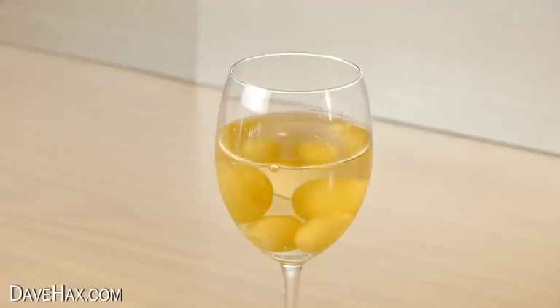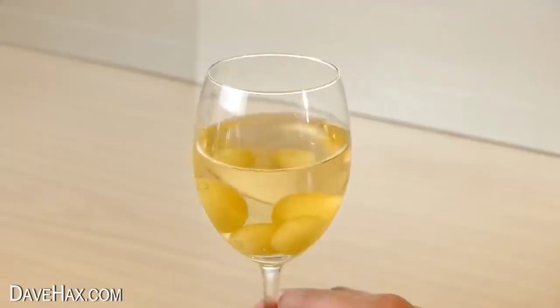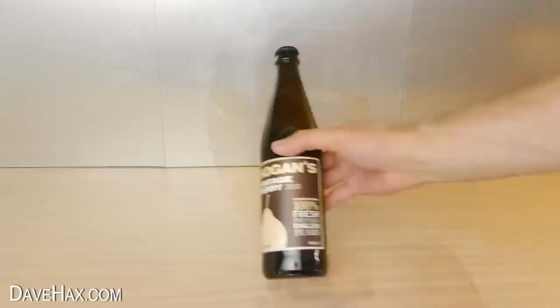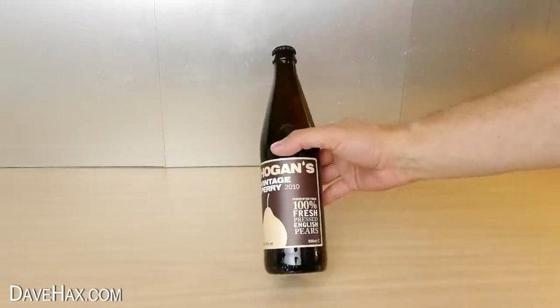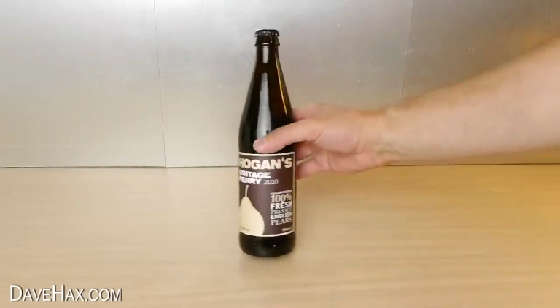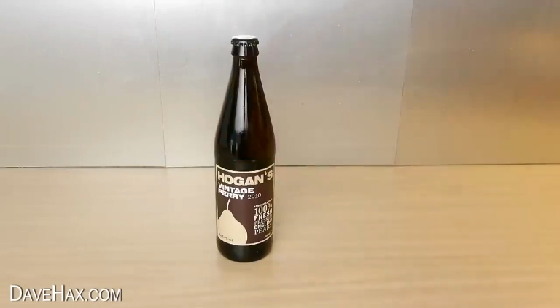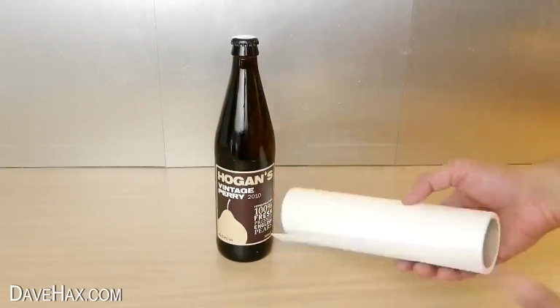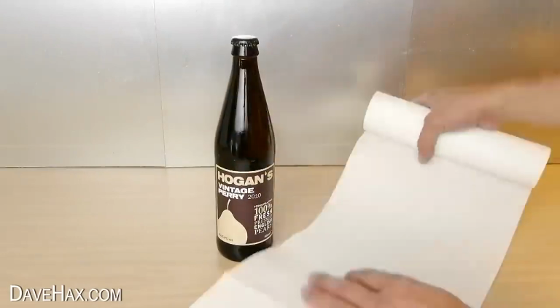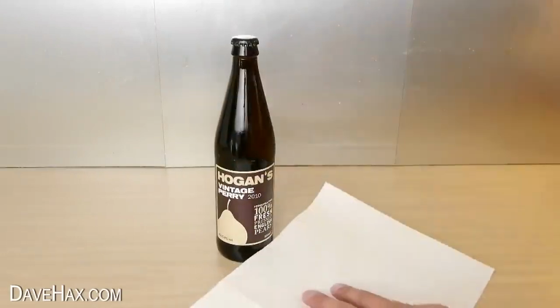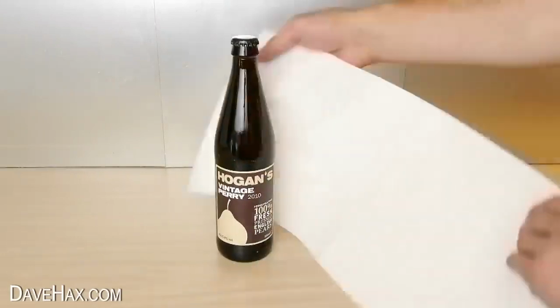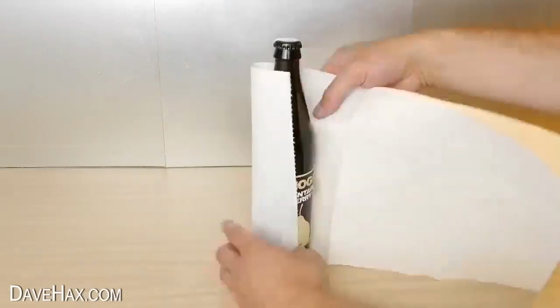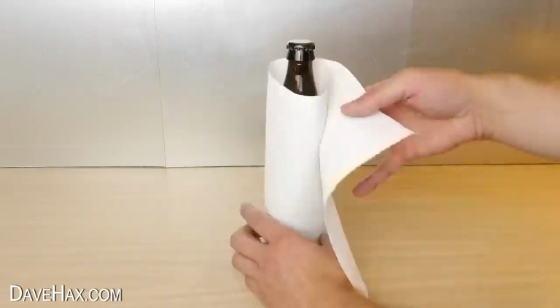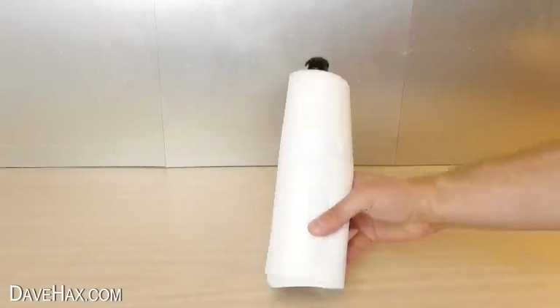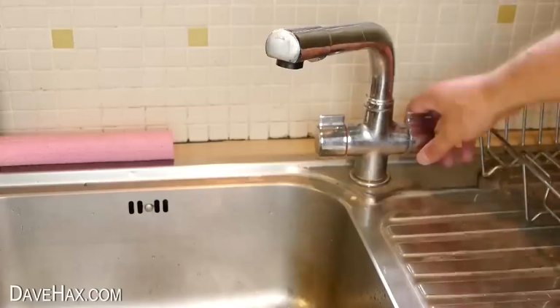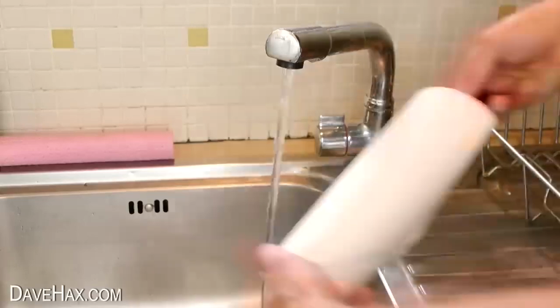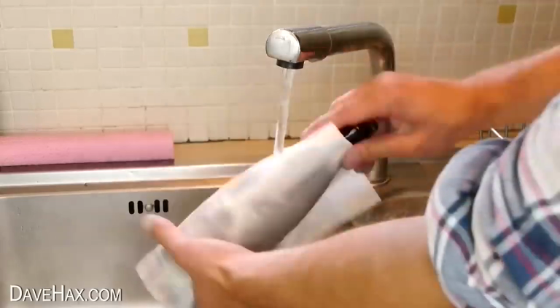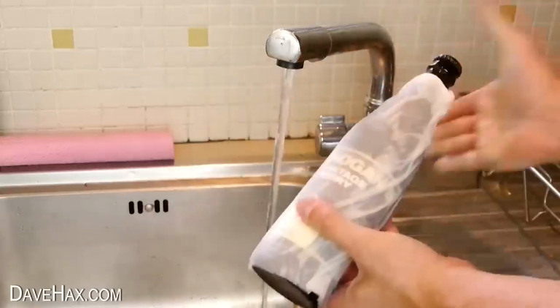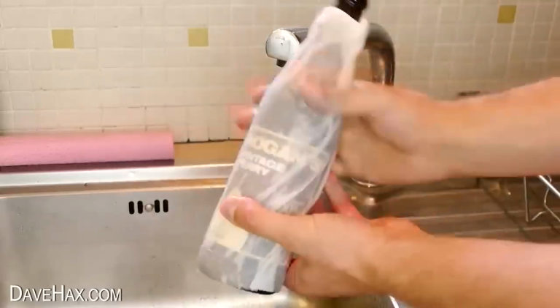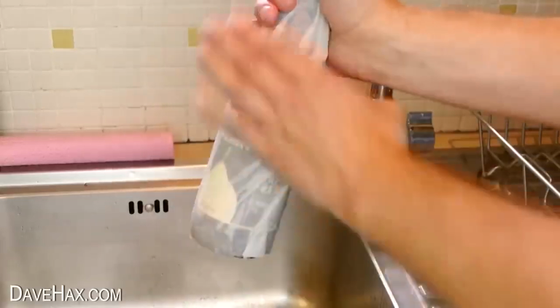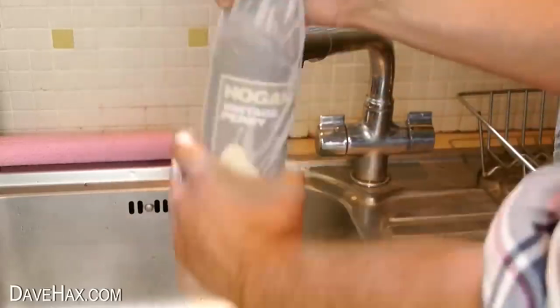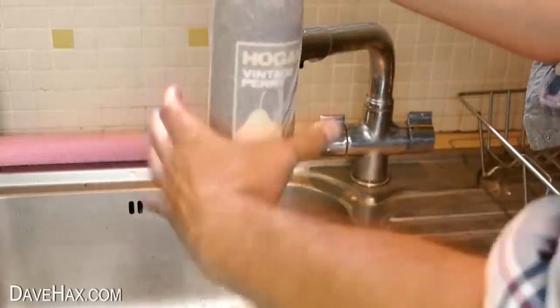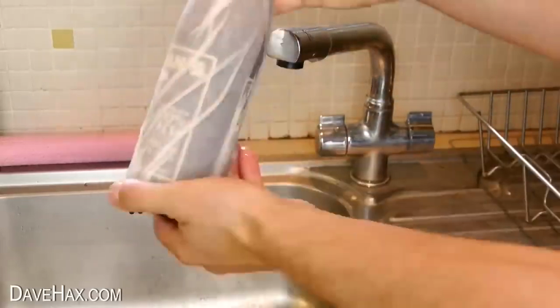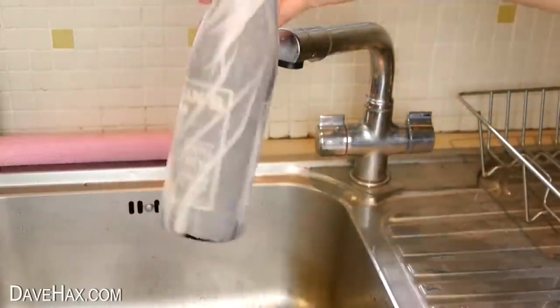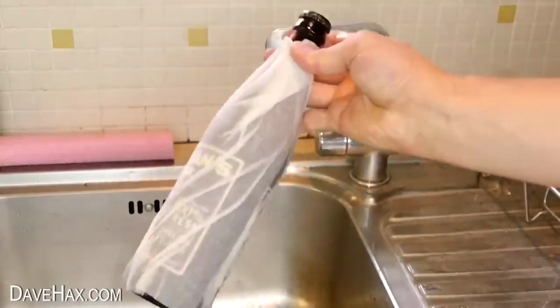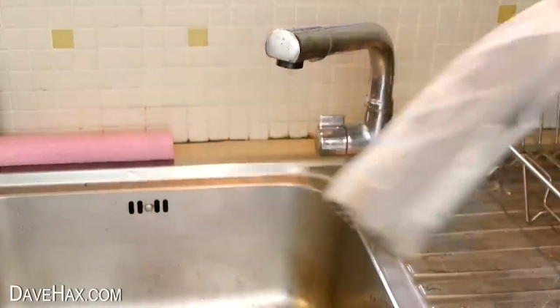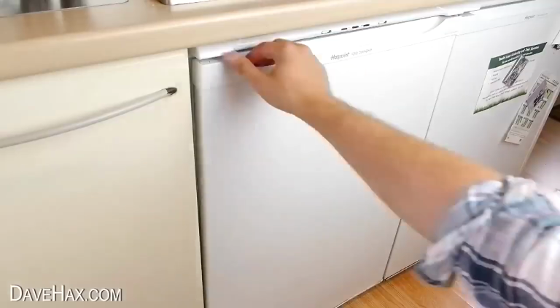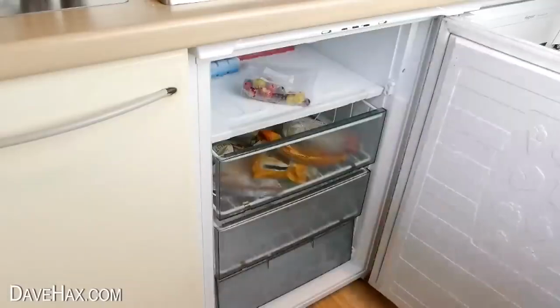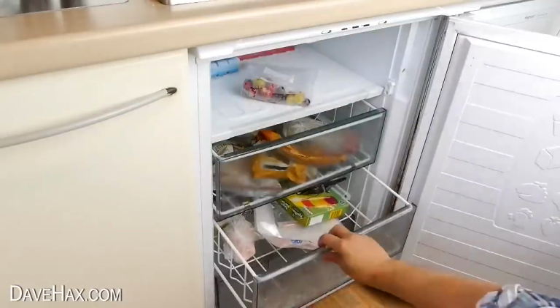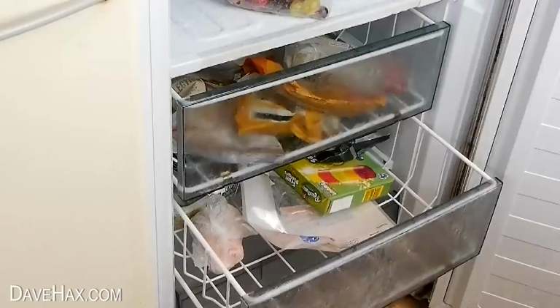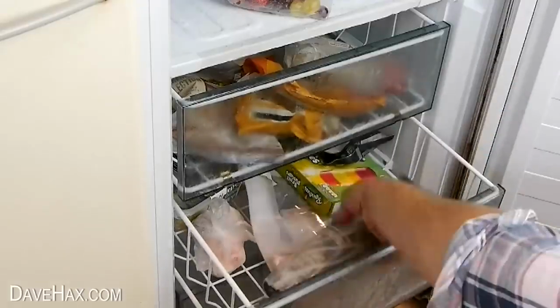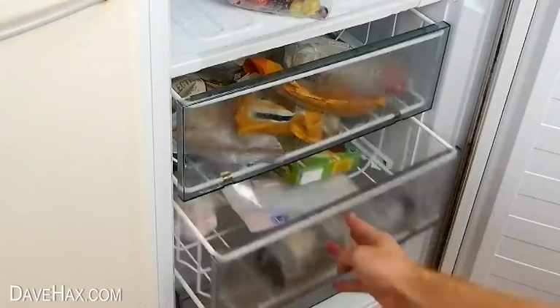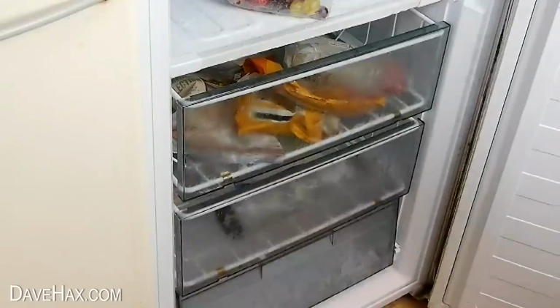If you need to cool down a whole bottle quickly, take a couple of sheets of kitchen paper, wrap it around the bottle, give it a quick soak underneath the tap, and squeeze off any excess moisture. Place the bottle in the freezer, and after about 15 minutes you should find it's all really nice and cold.